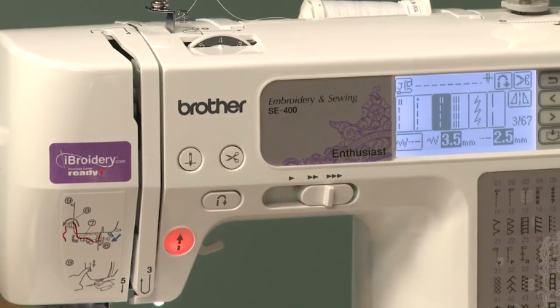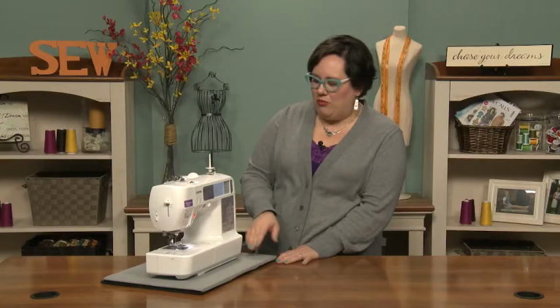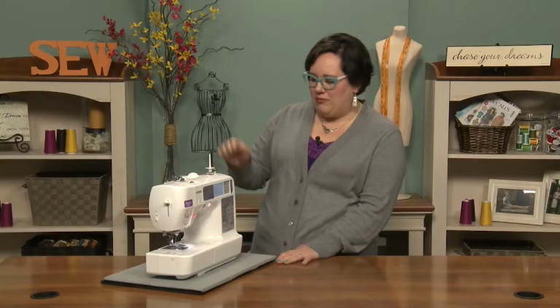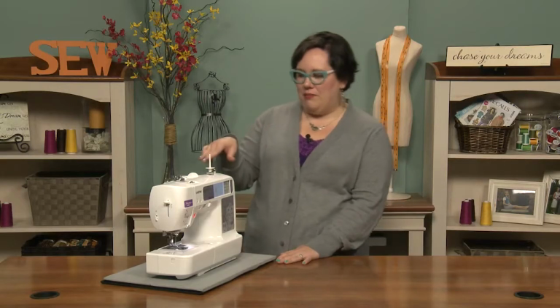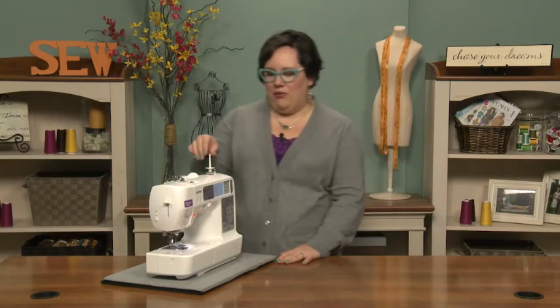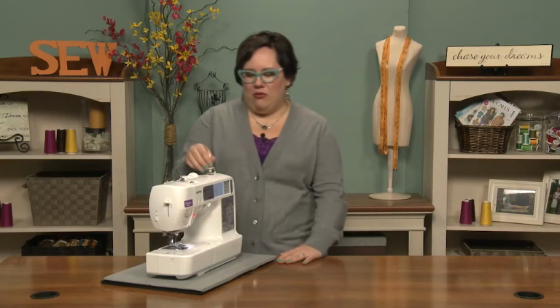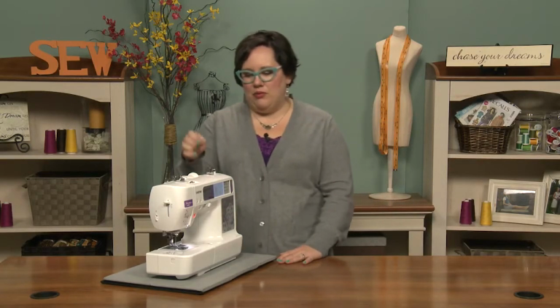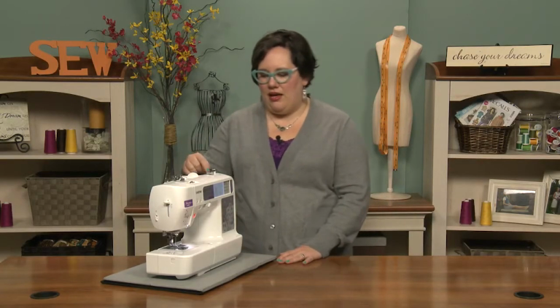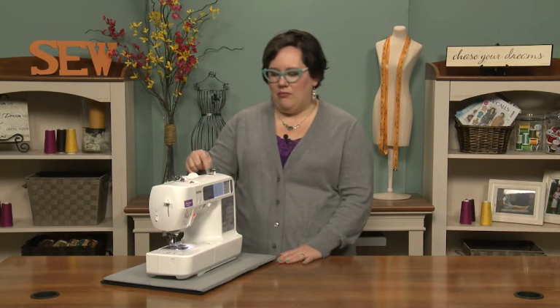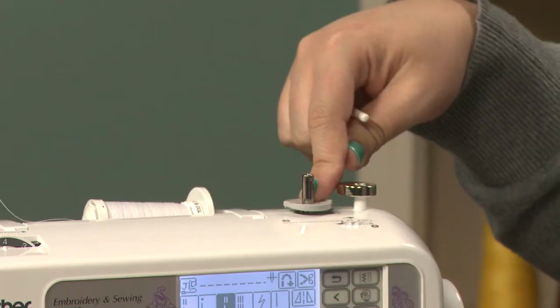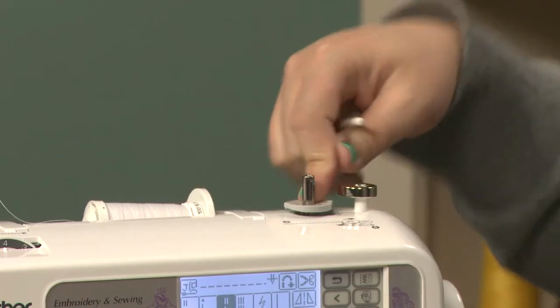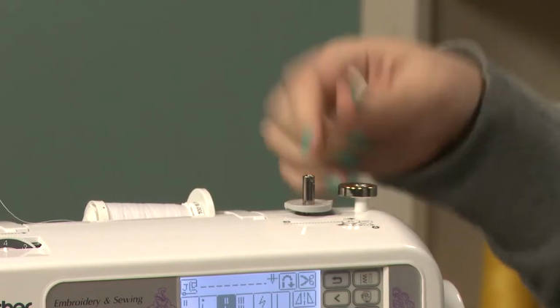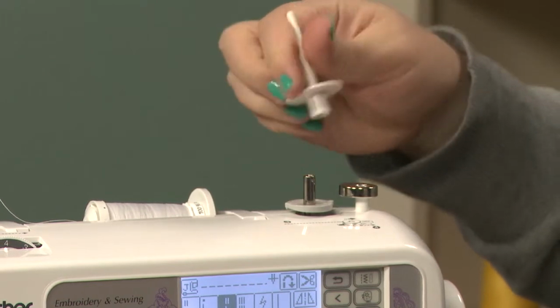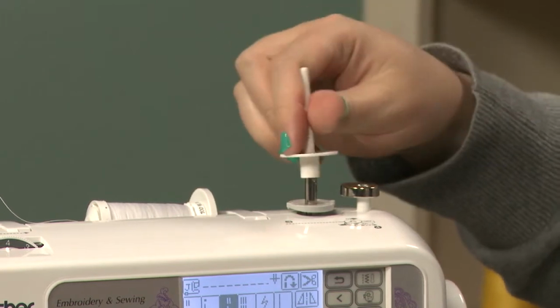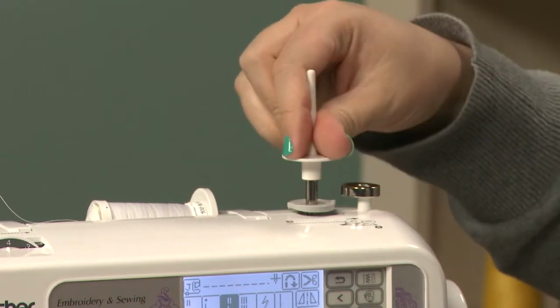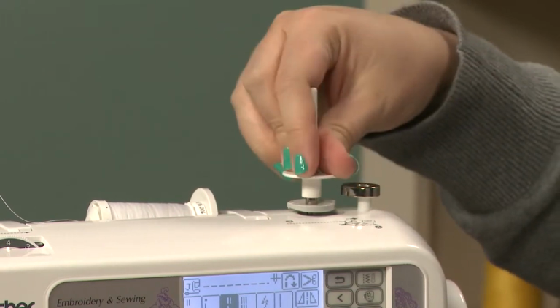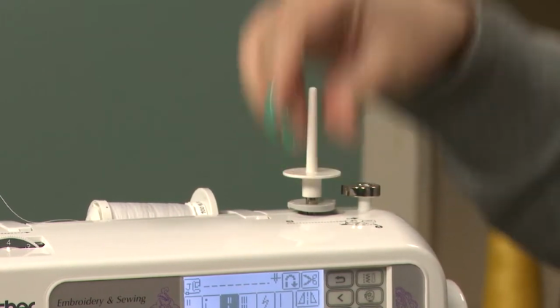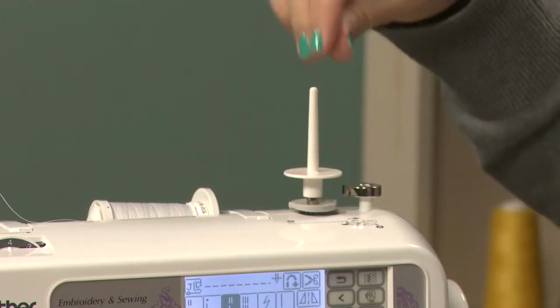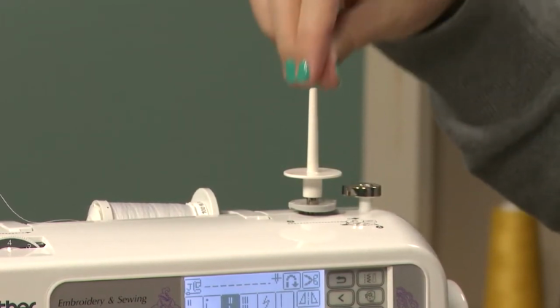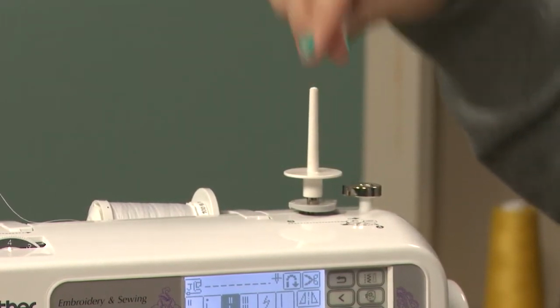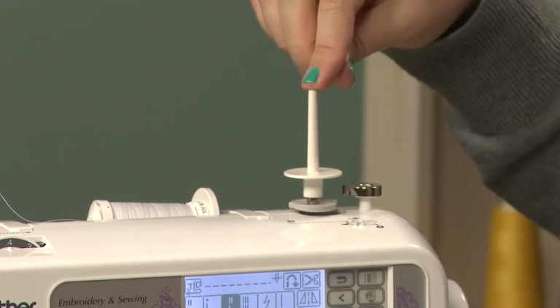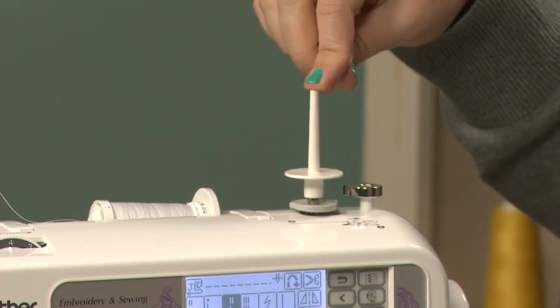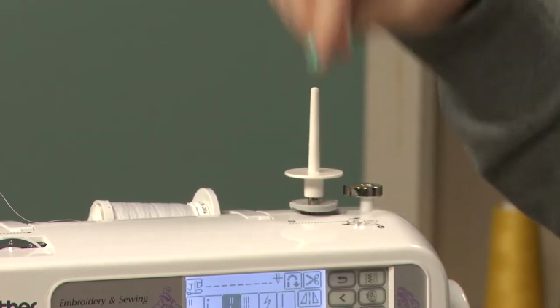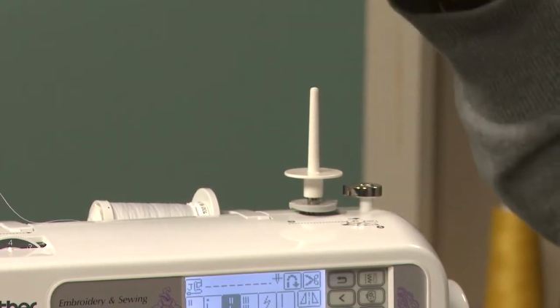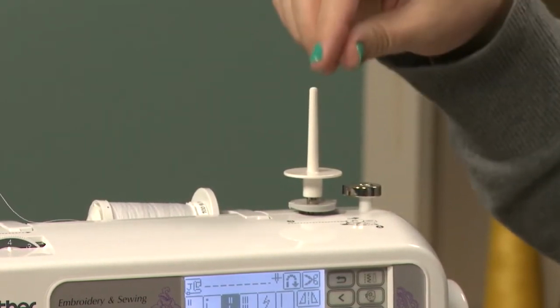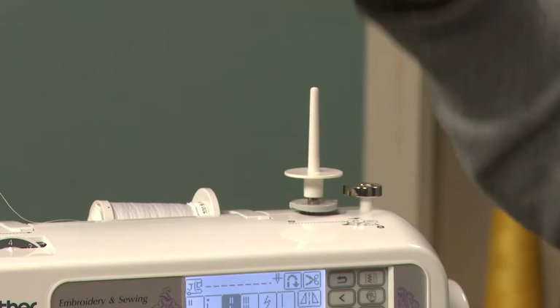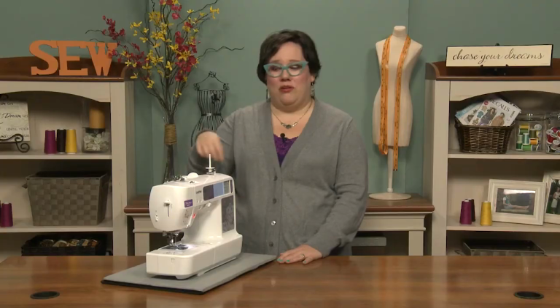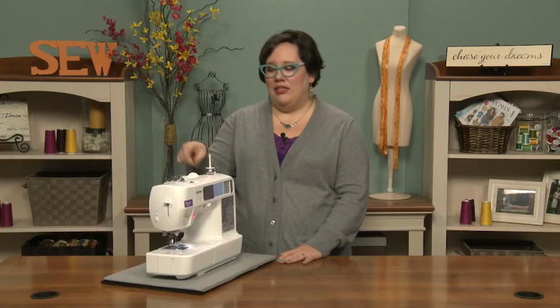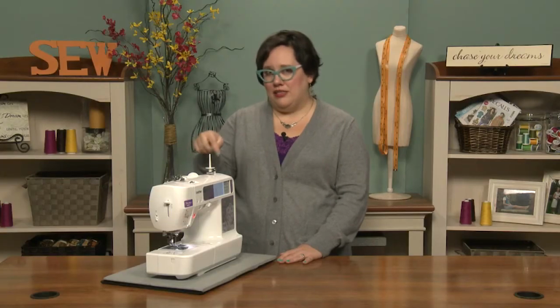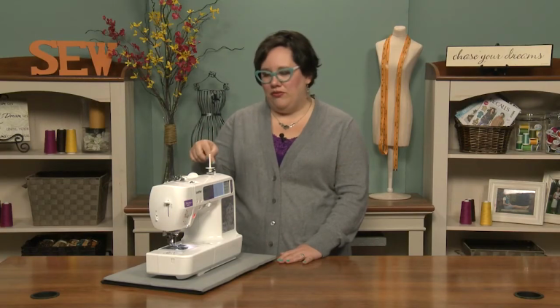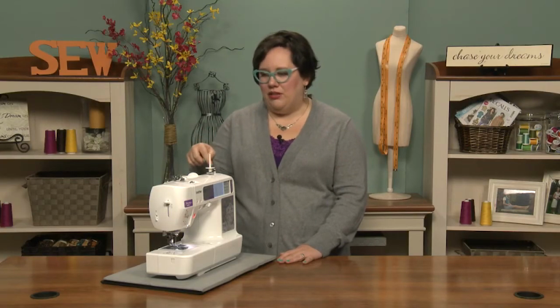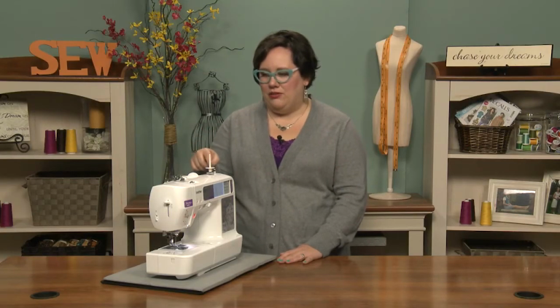We'll go up top now where over here we have the bobbin winder, and when you need to use a double needle you'll put the spool in place, which will be for the second spool of thread that you would use.